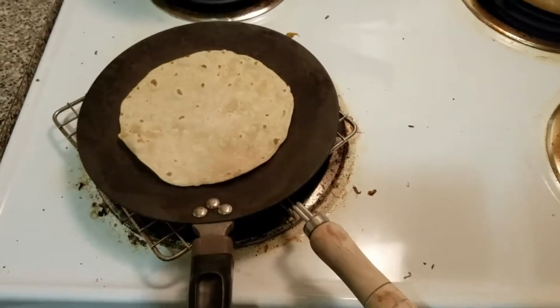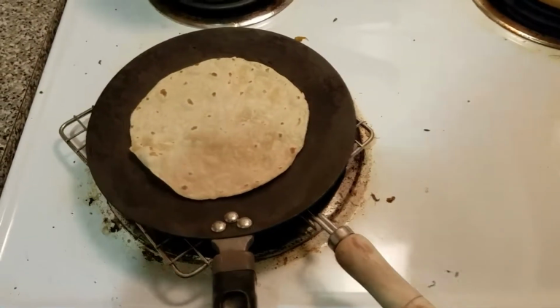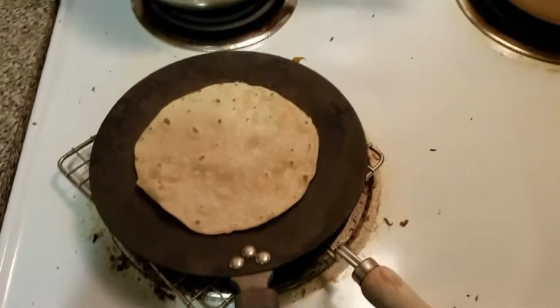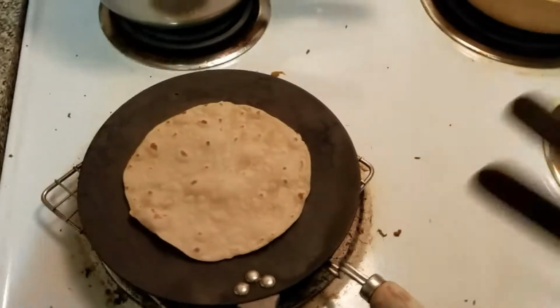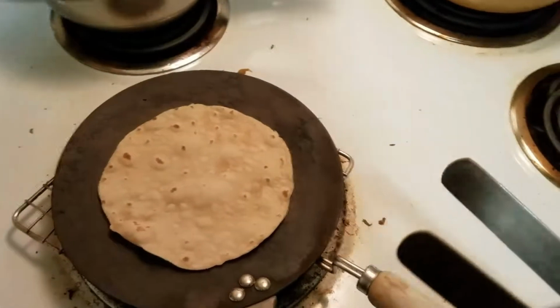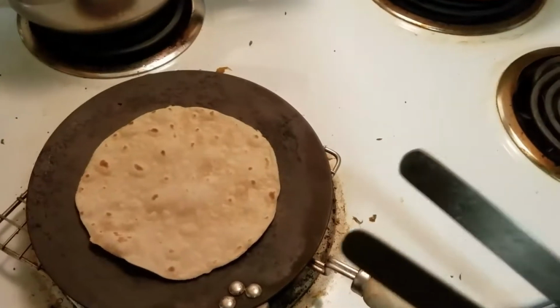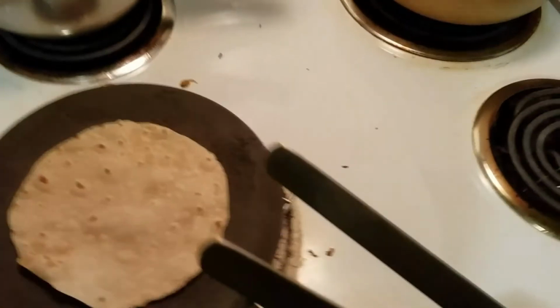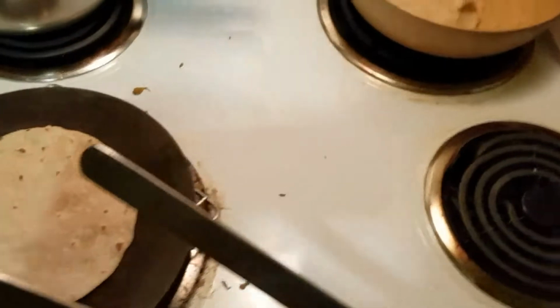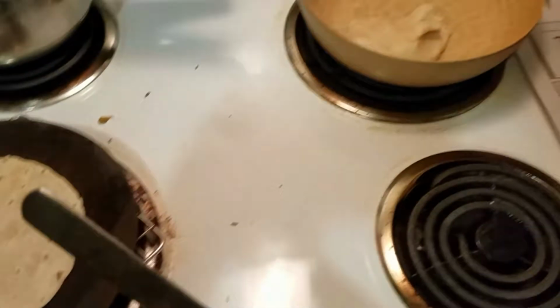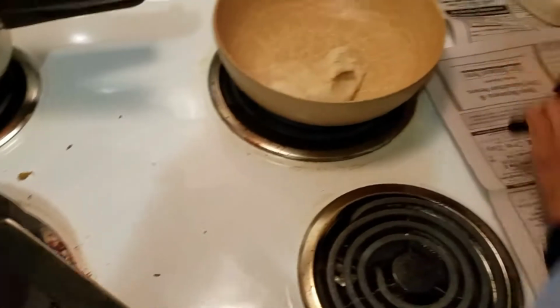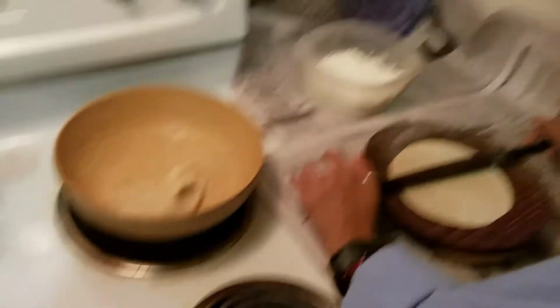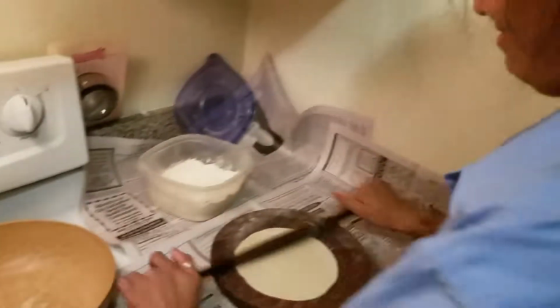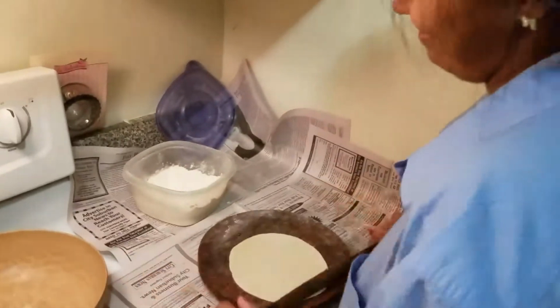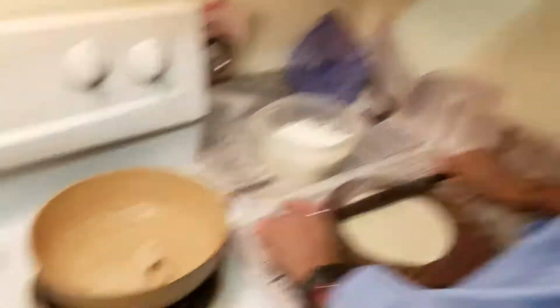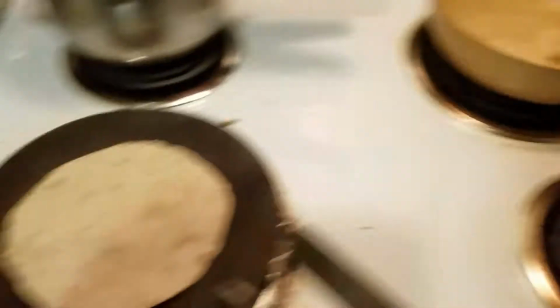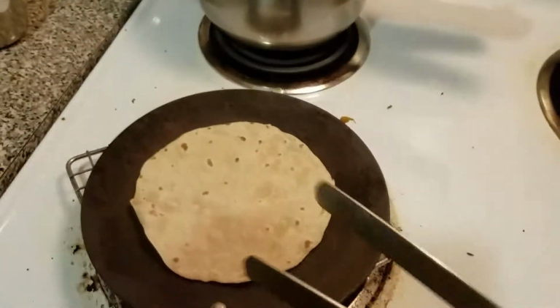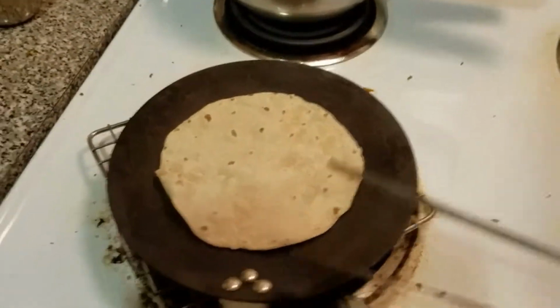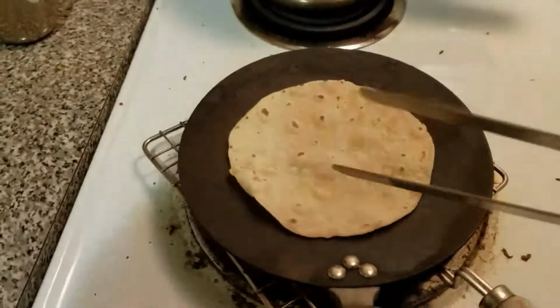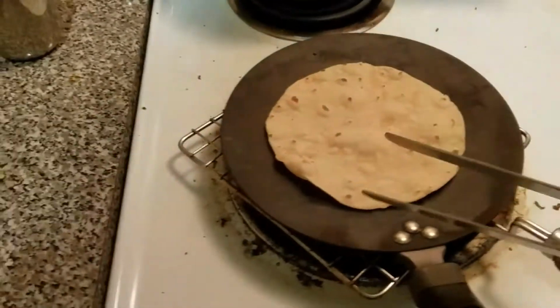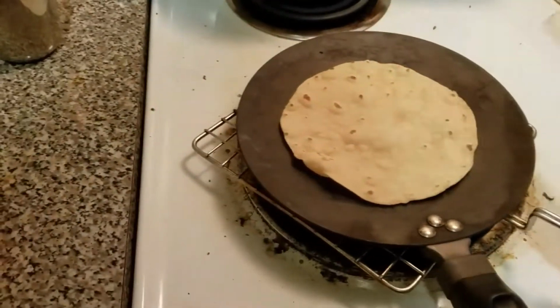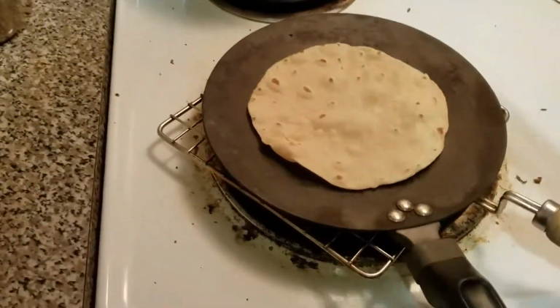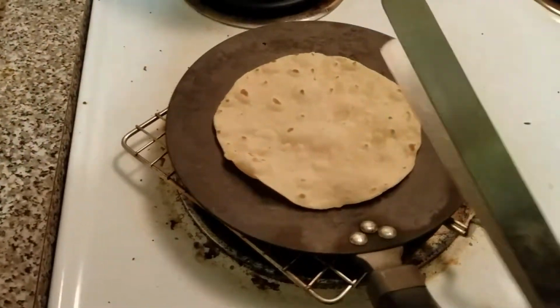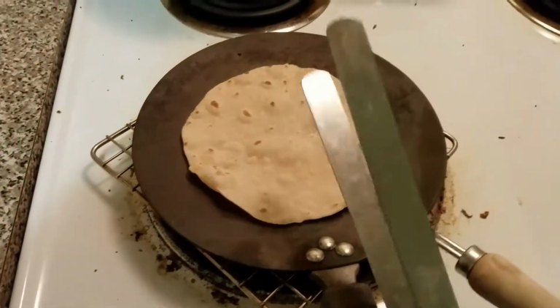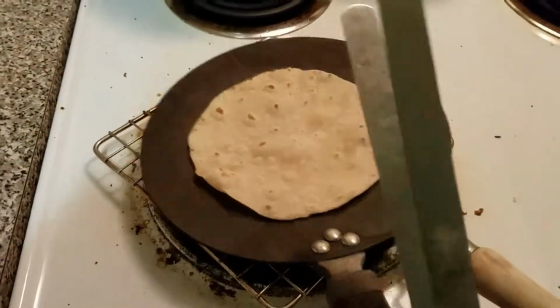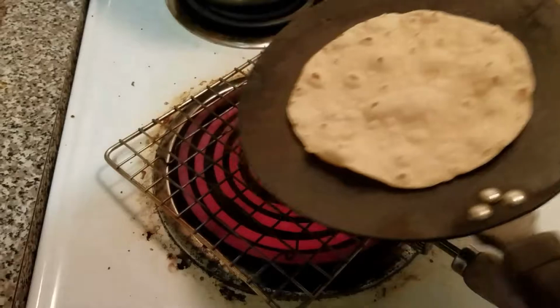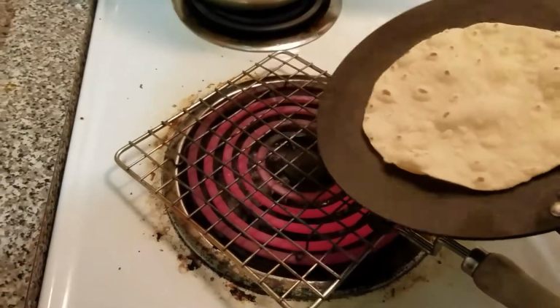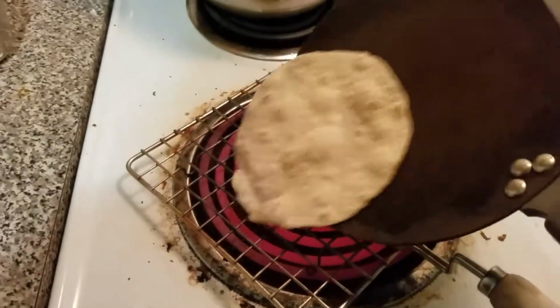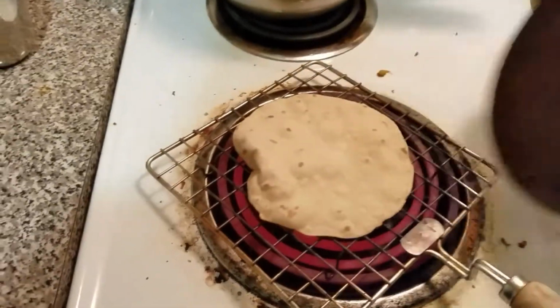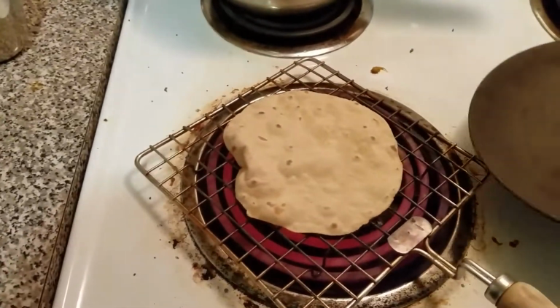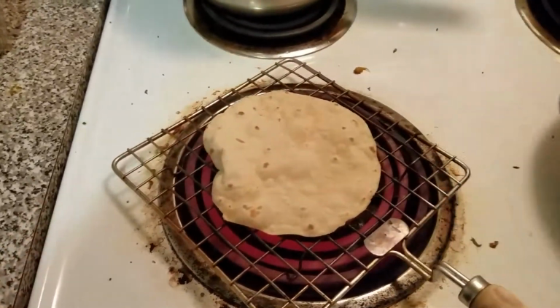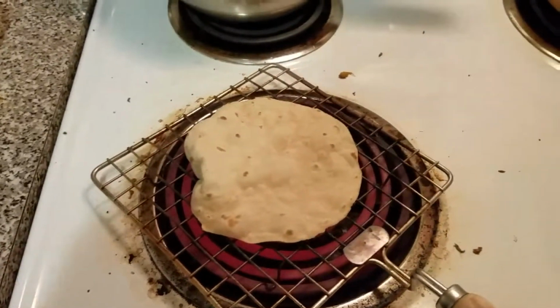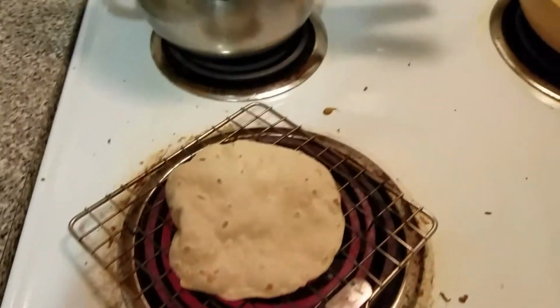So guys, we have a little chef right here who thinks she's an expert of all experts — not just her, but all the Indian women. When you're making a roti, this is roti right here.